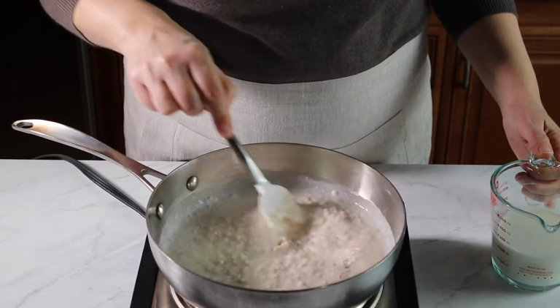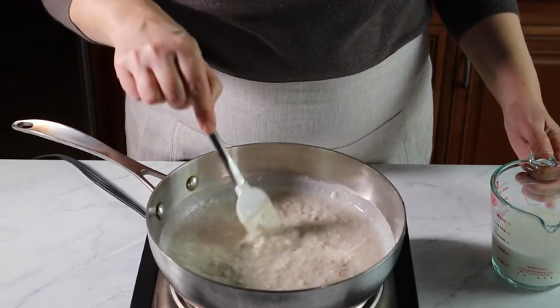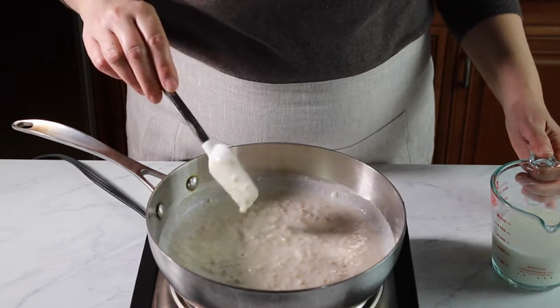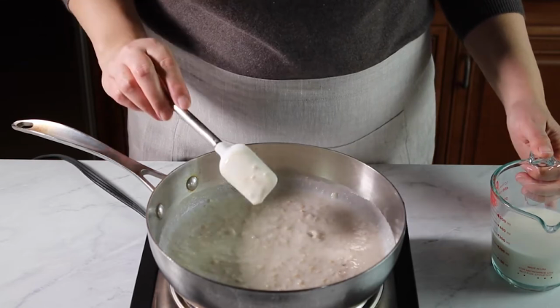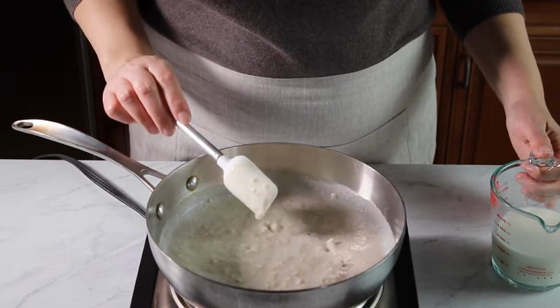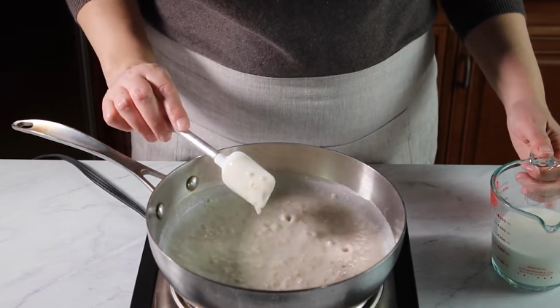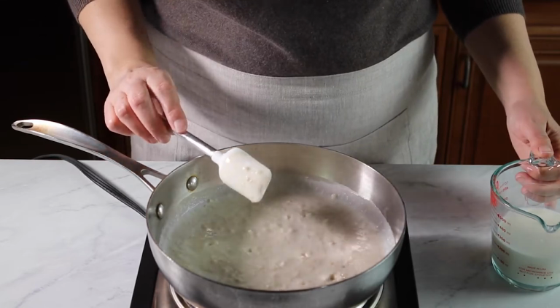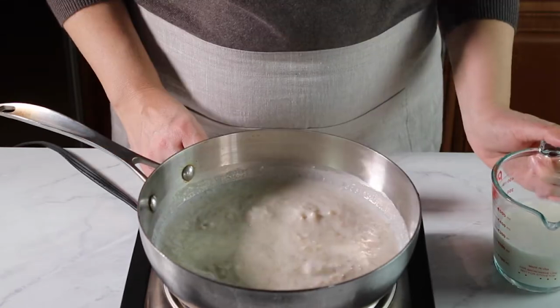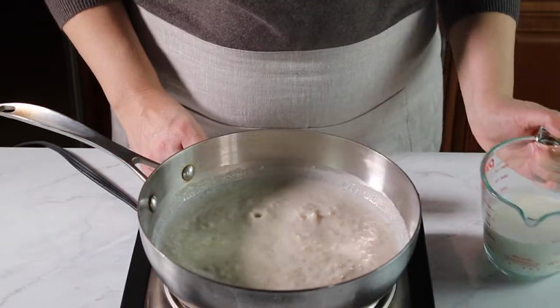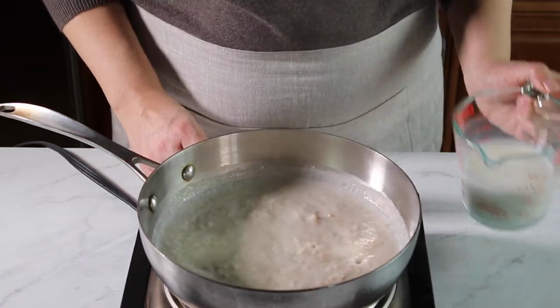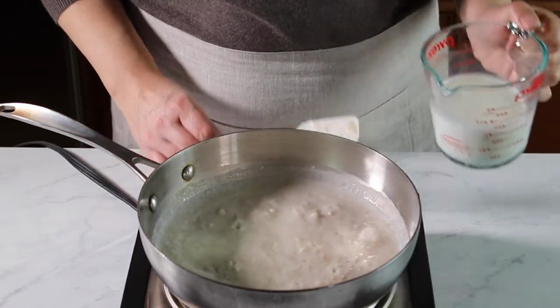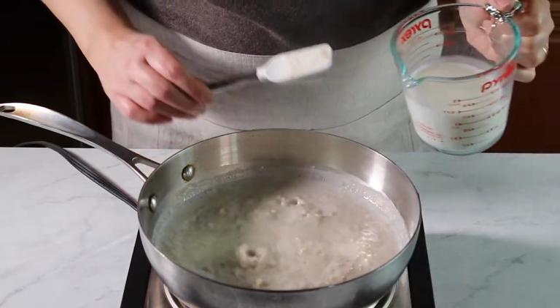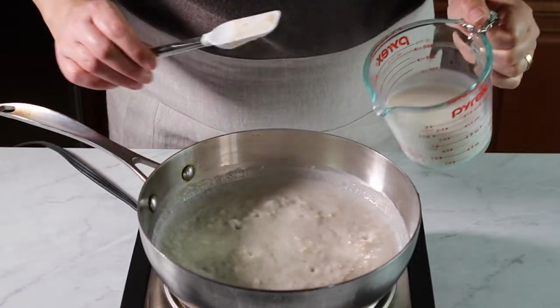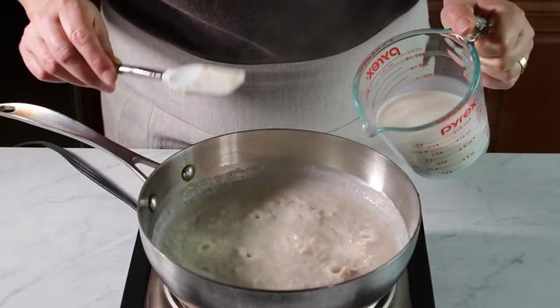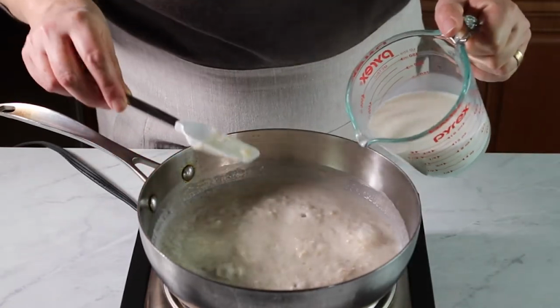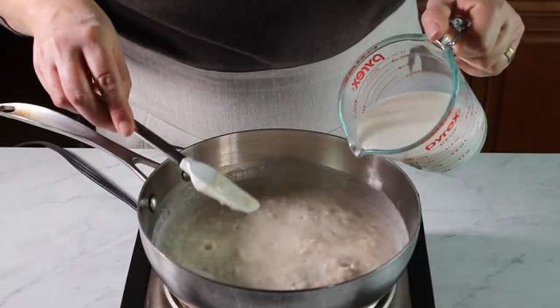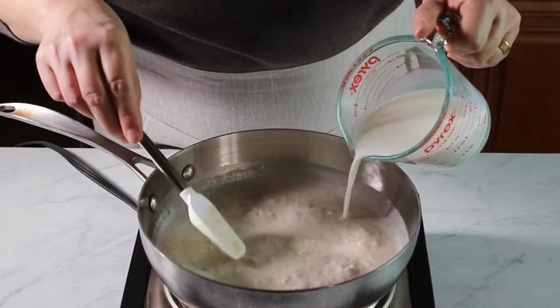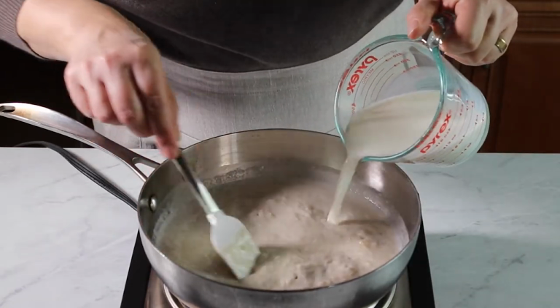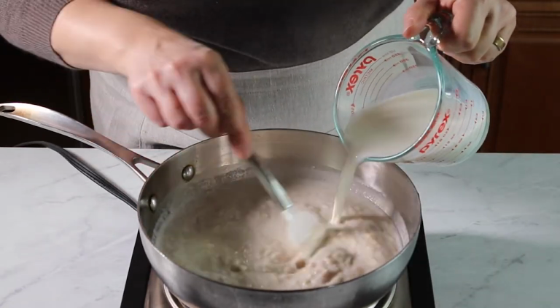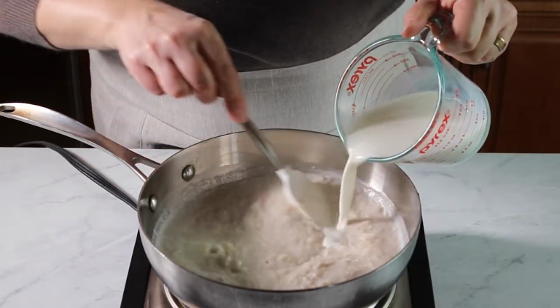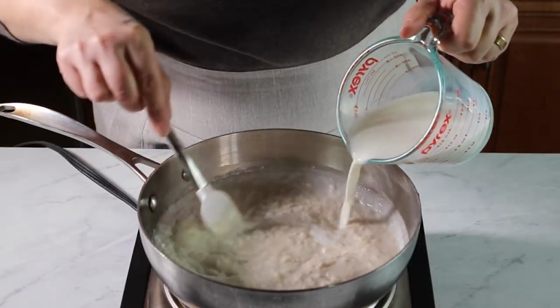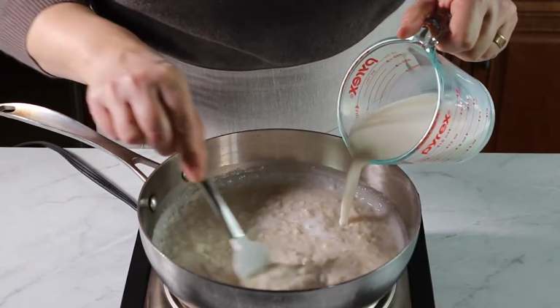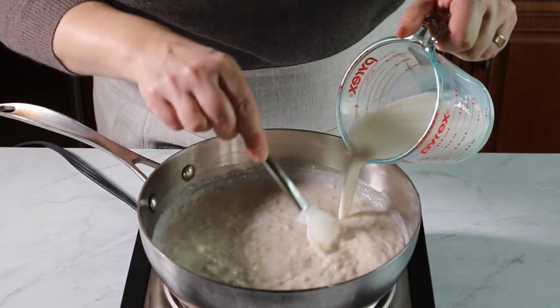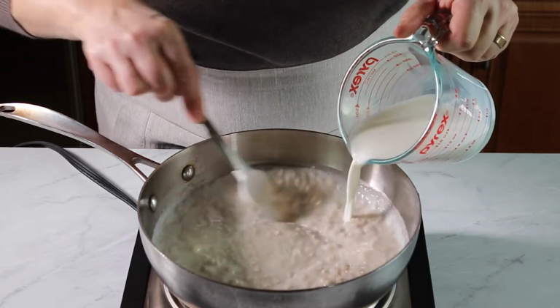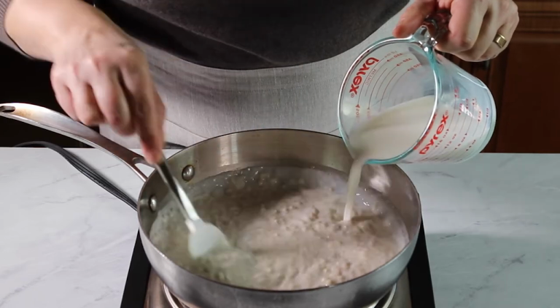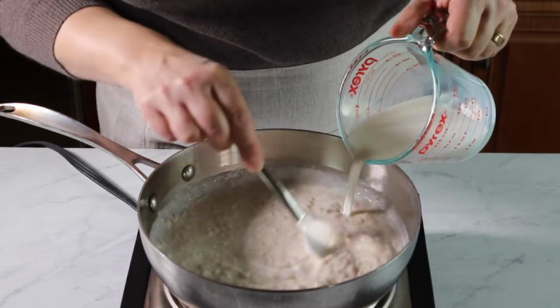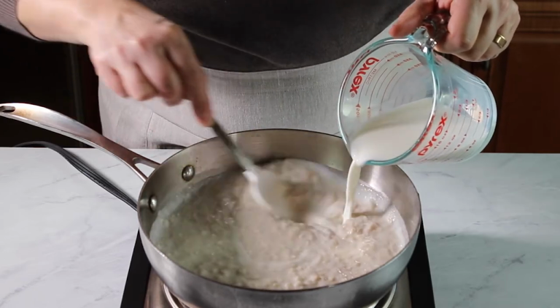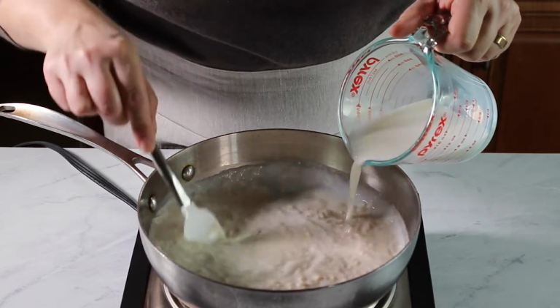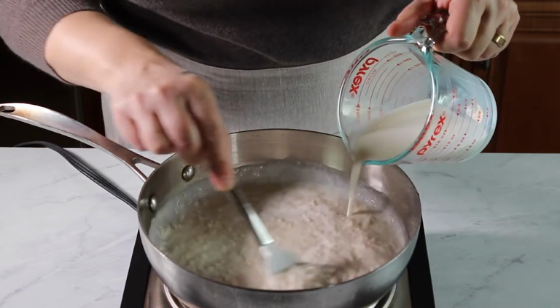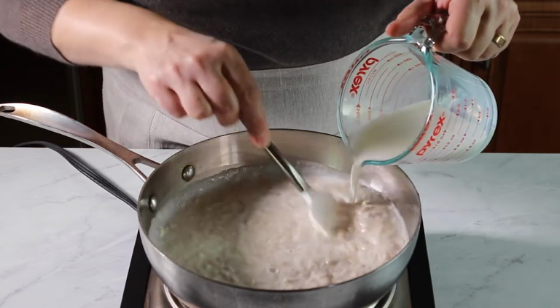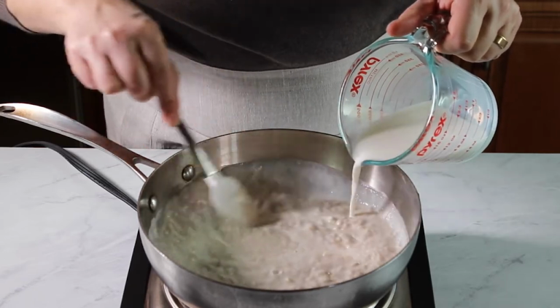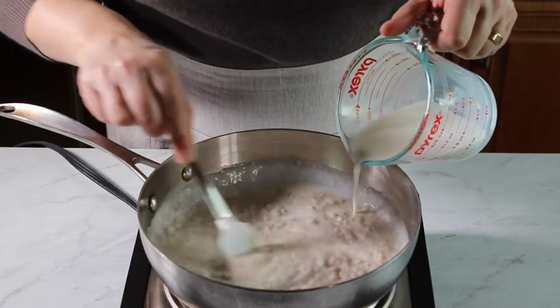Once you see the oats thickening up, go ahead and add the rest of the milk and stir to combine.